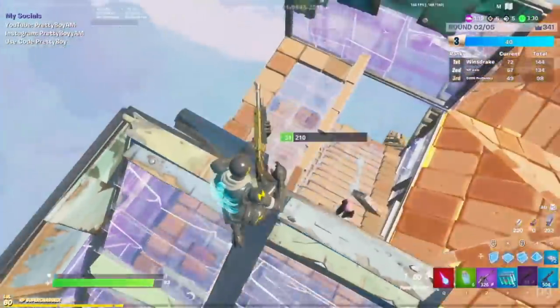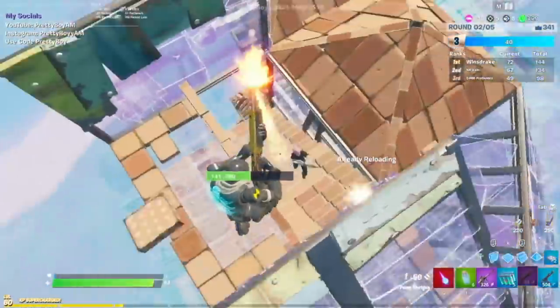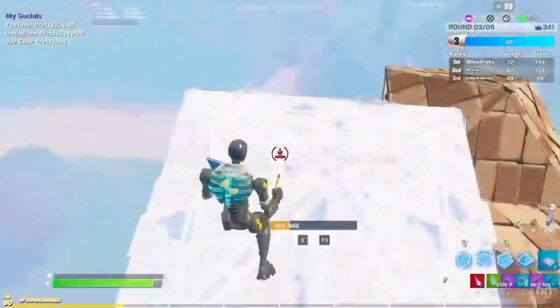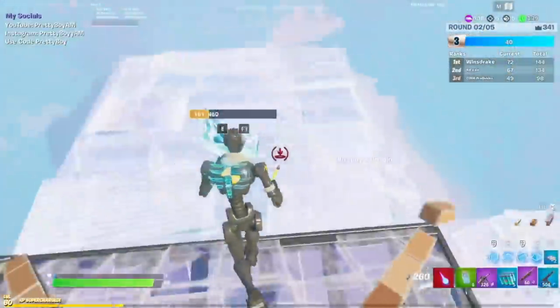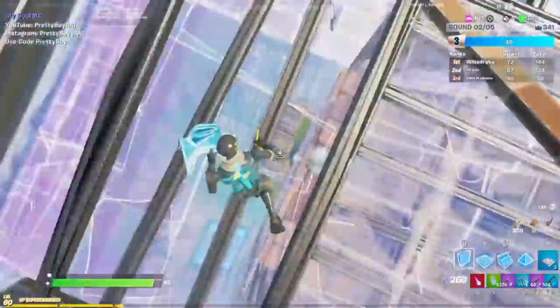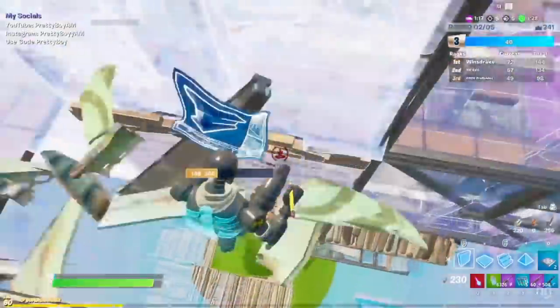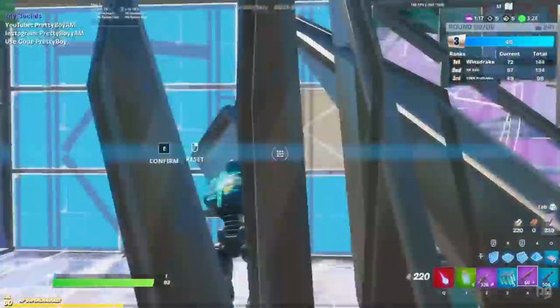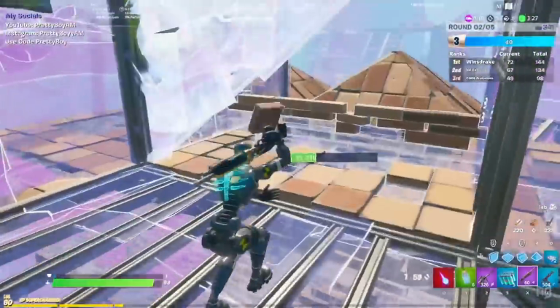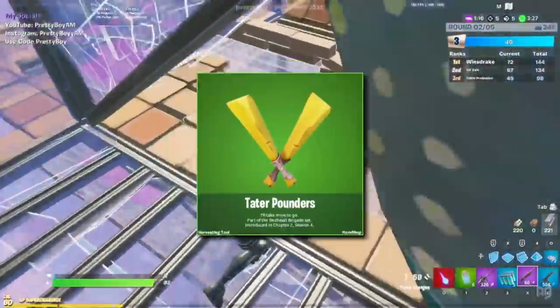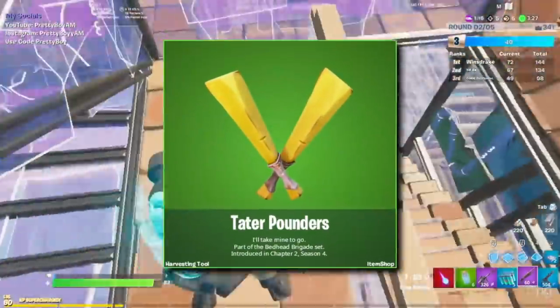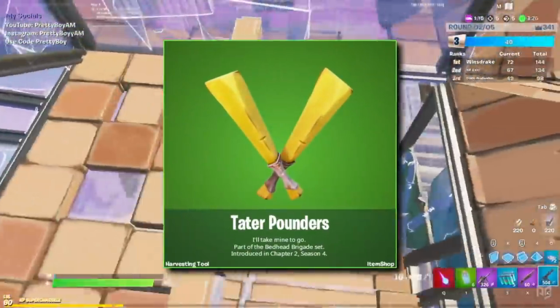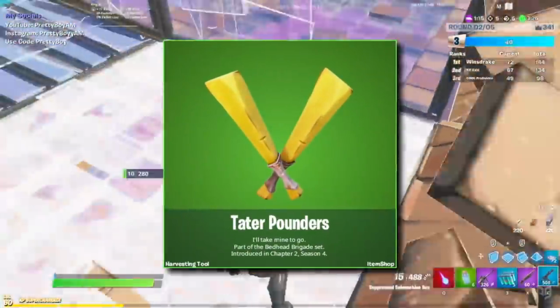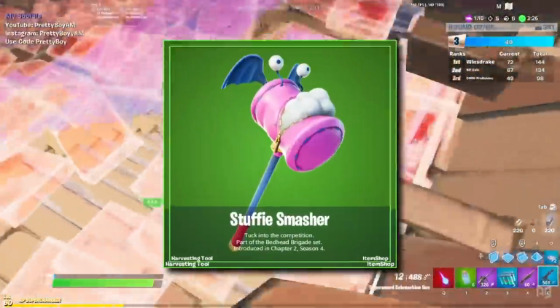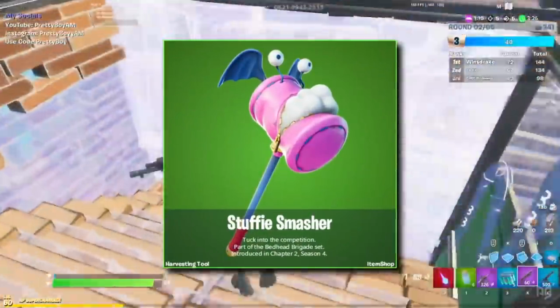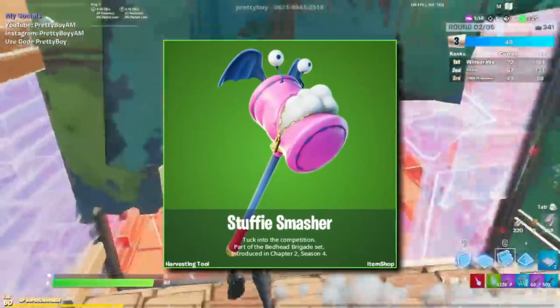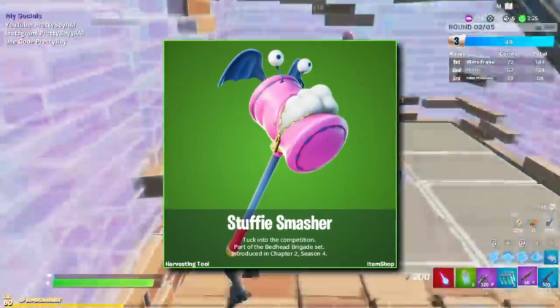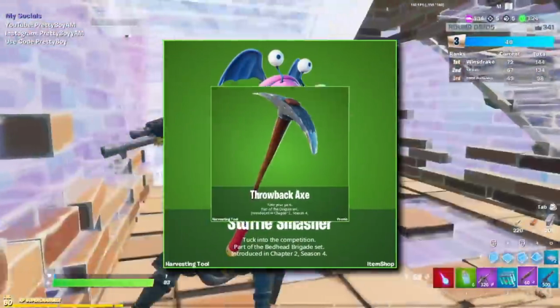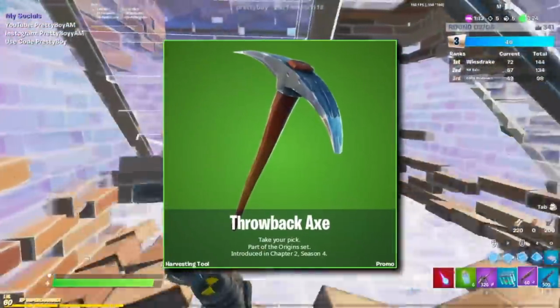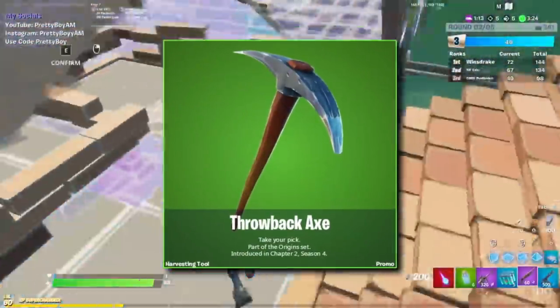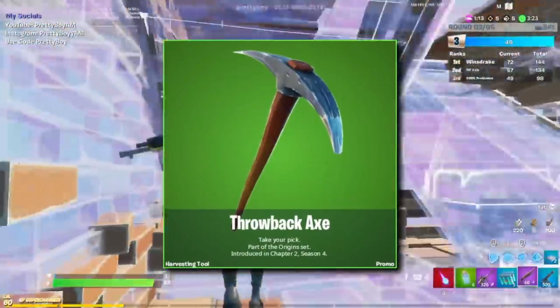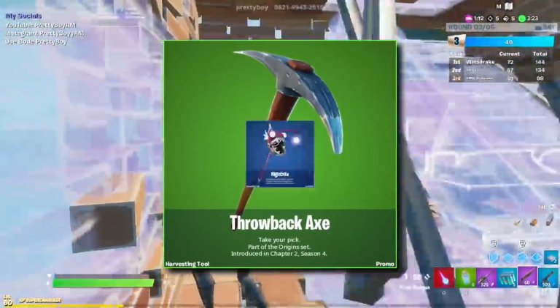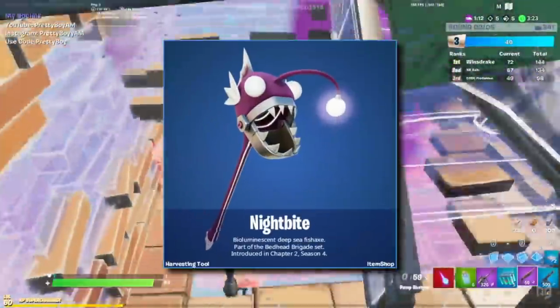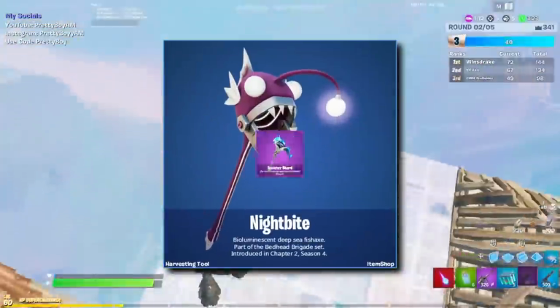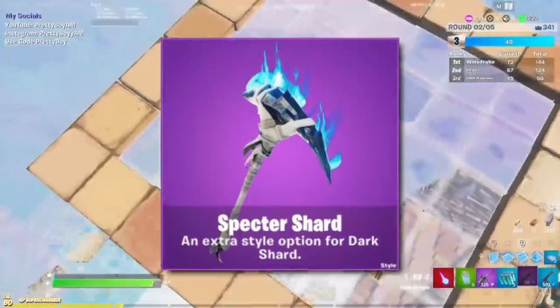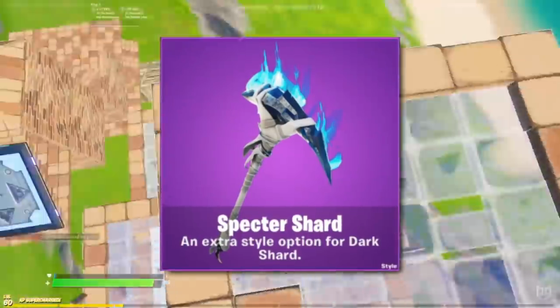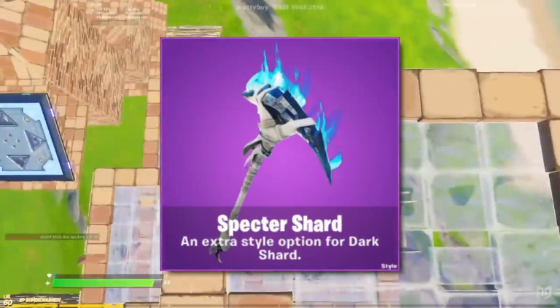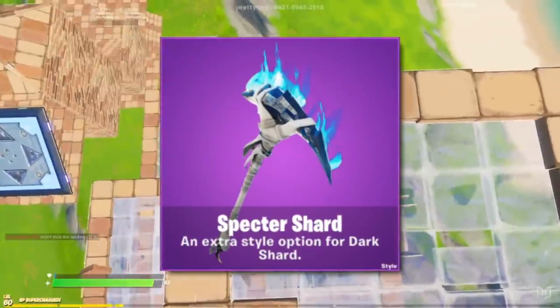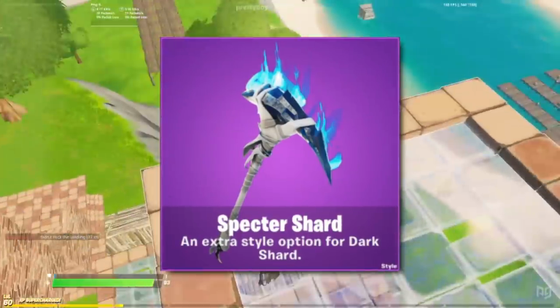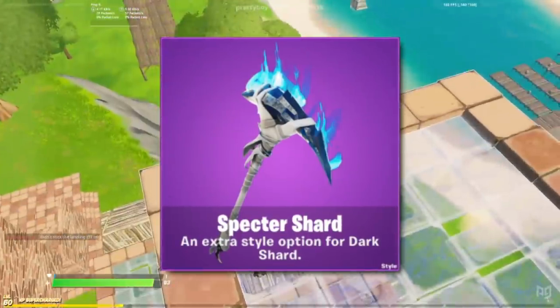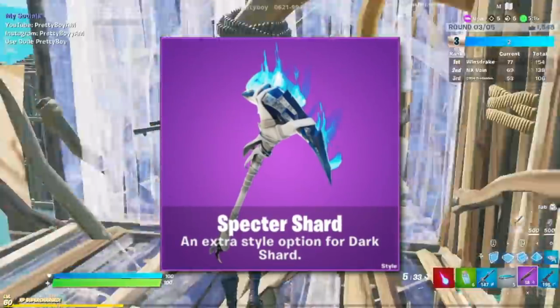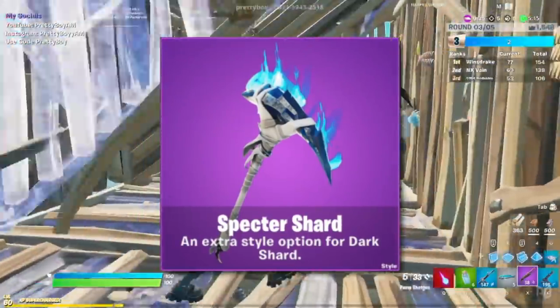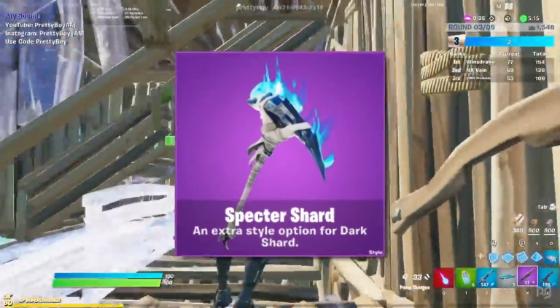On to the harvesting tools next. There's the Tater Pounders, Stuffy Smasher, Throwback Axe, Night Bite, and of course a new Spectre Shard Ghost variant.